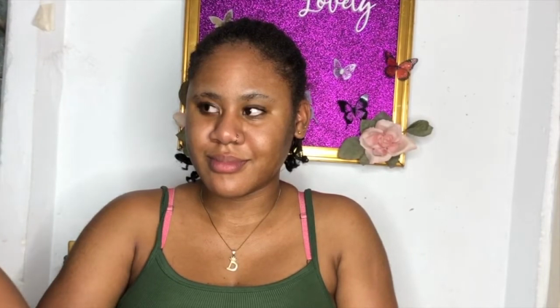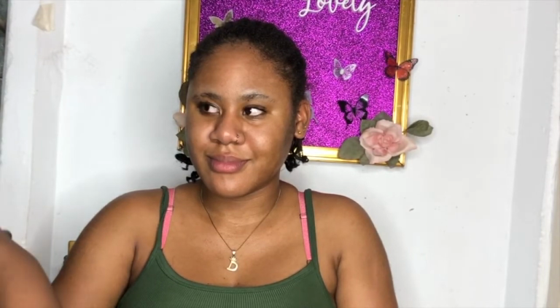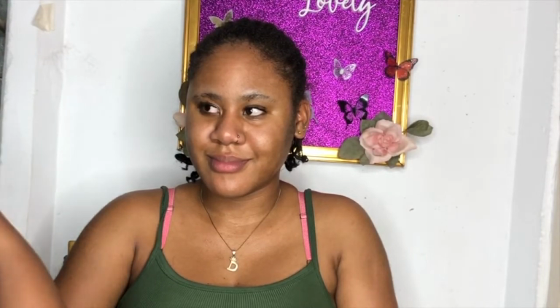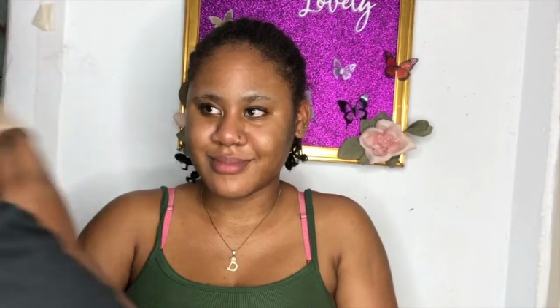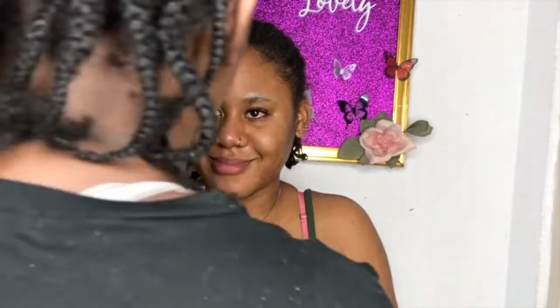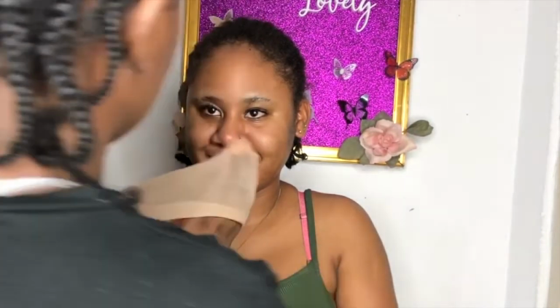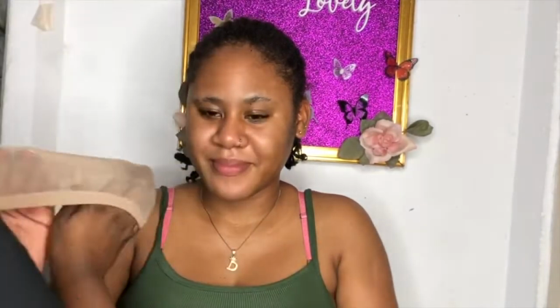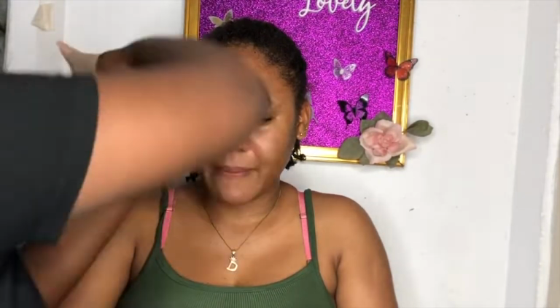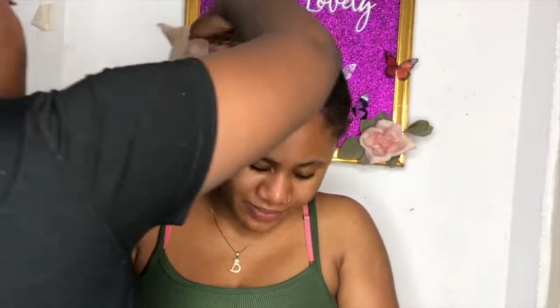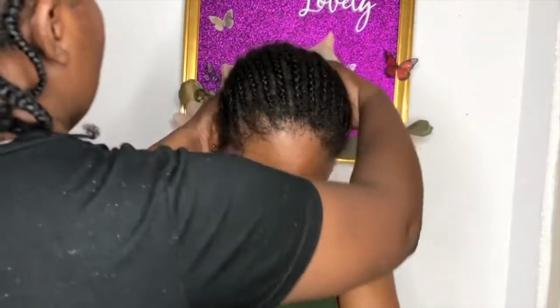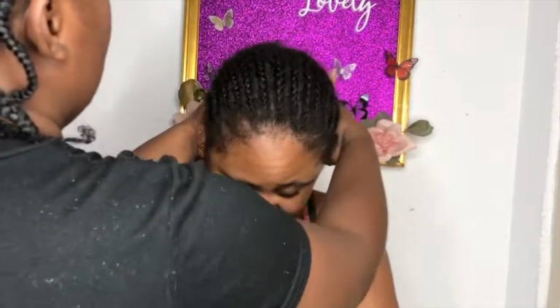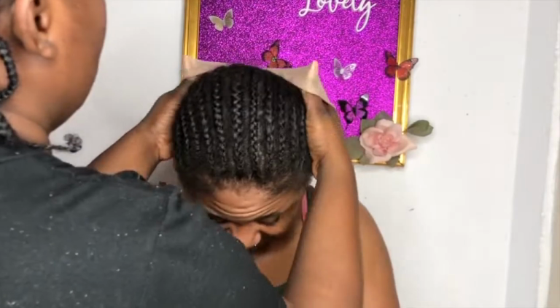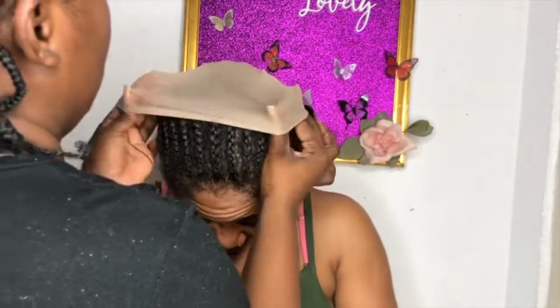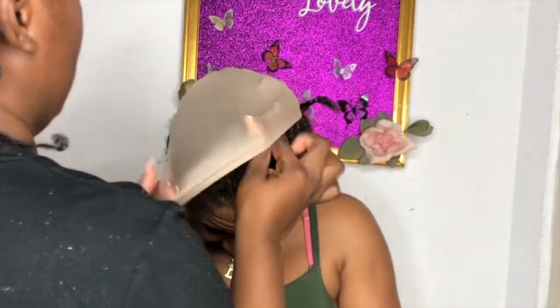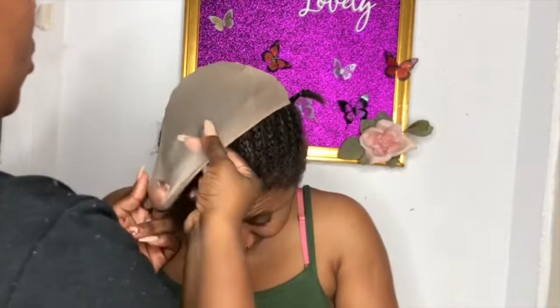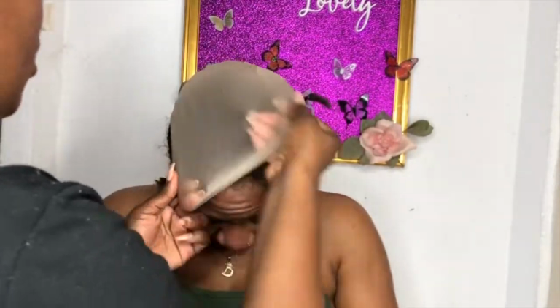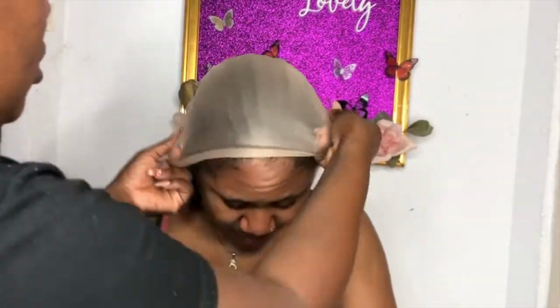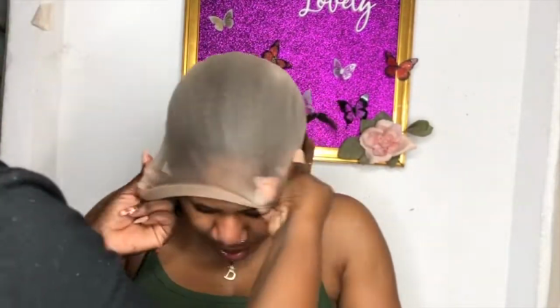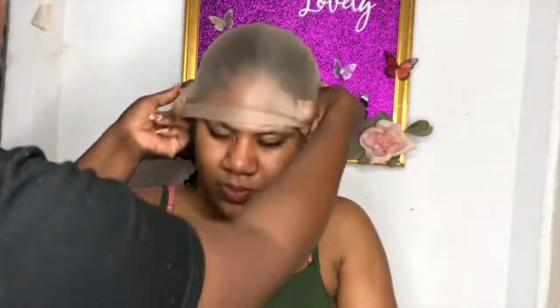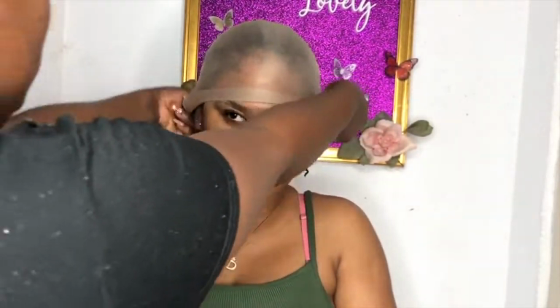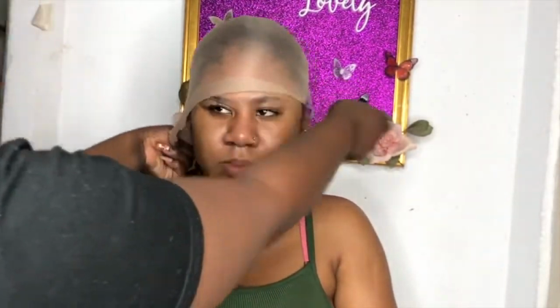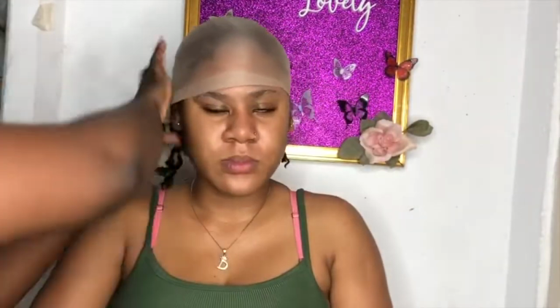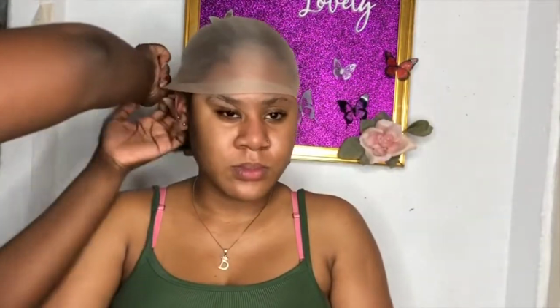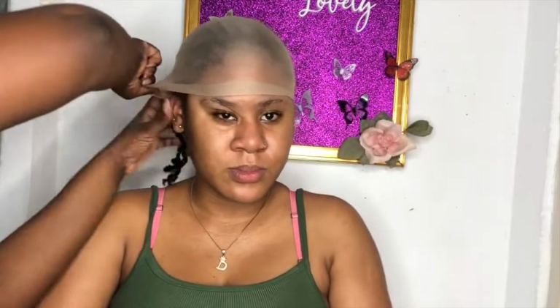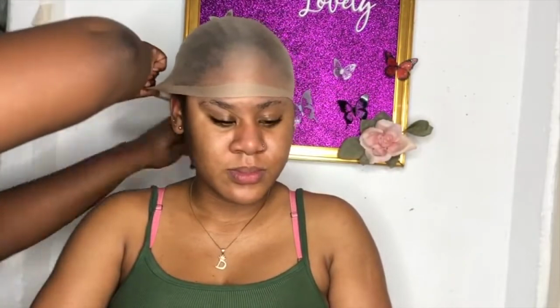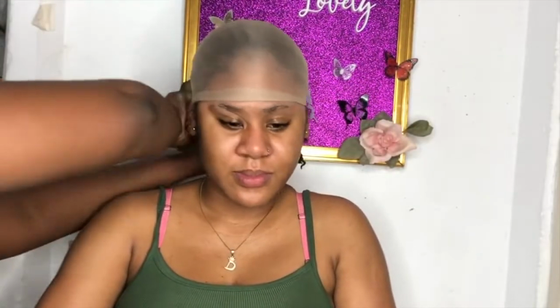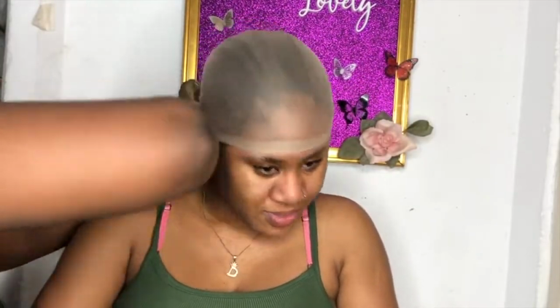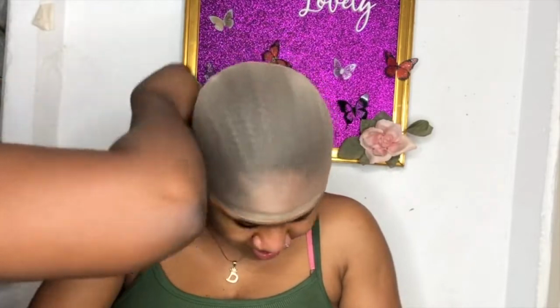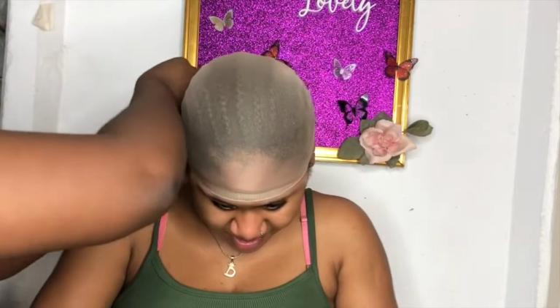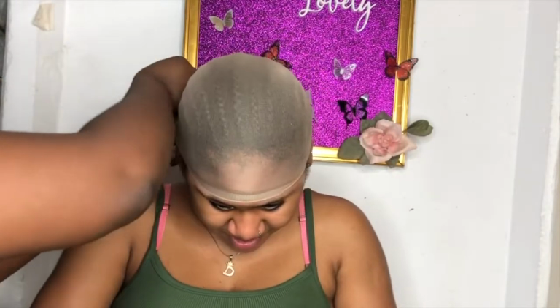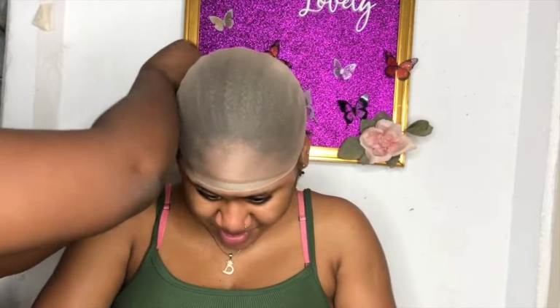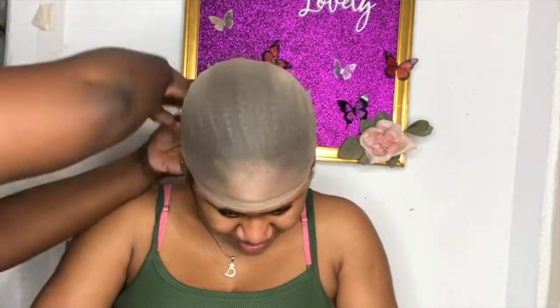Hey, my beautiful dolls, I hope all is well. This video is just me installing a wig for my sister-in-law, so let's get into it.